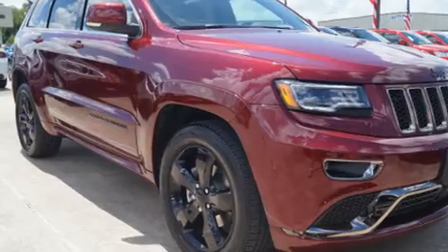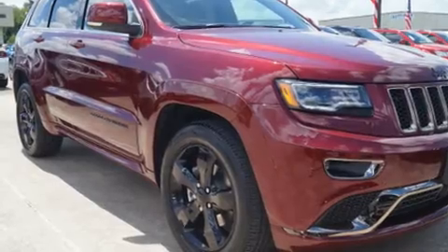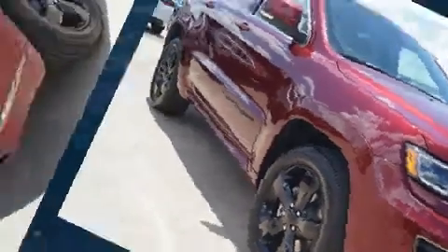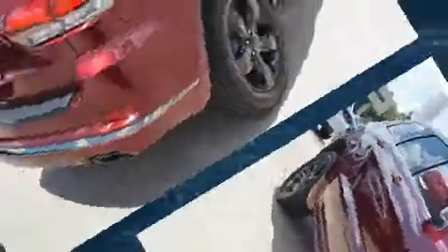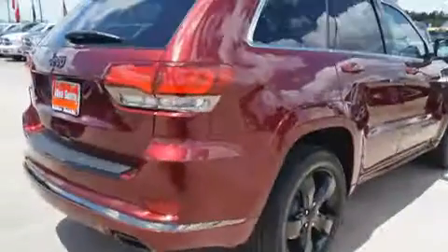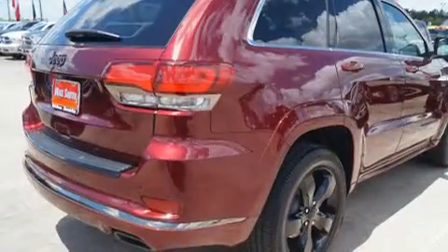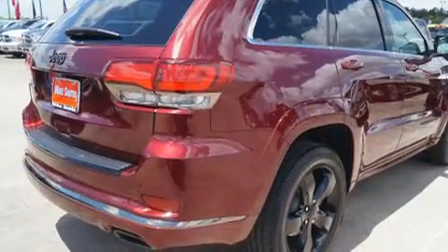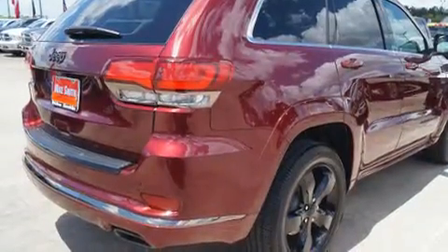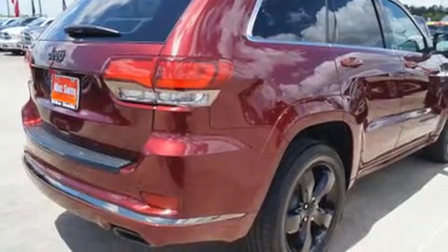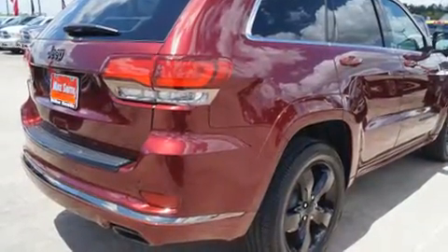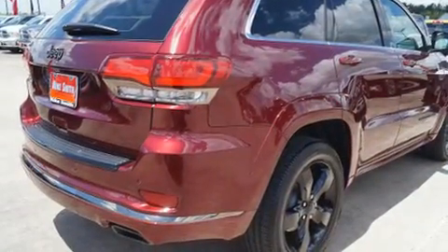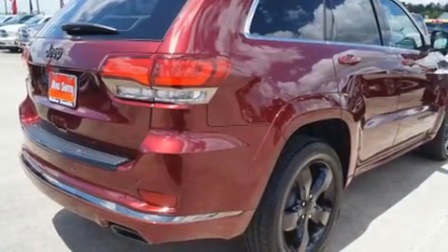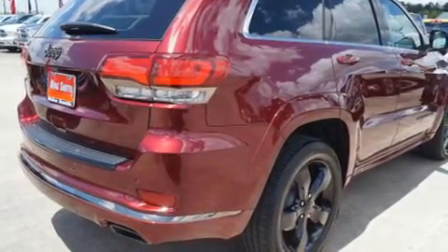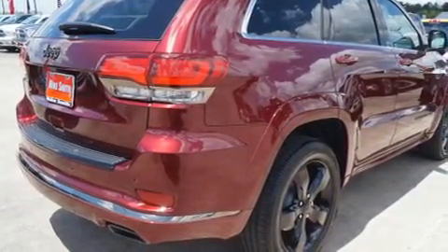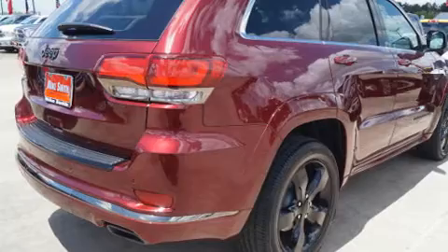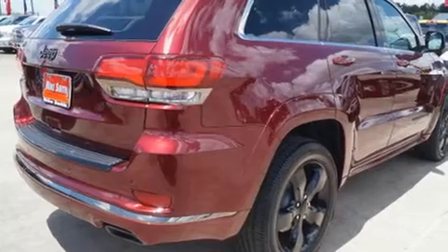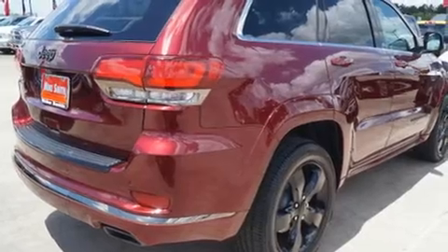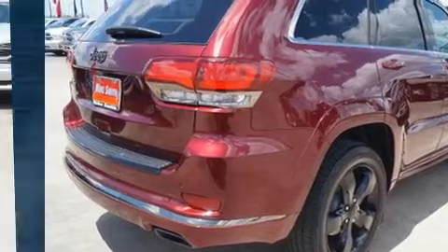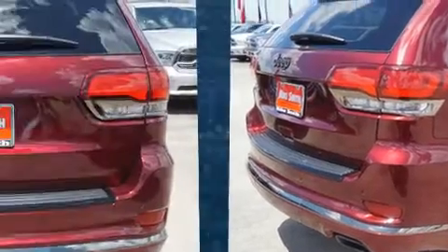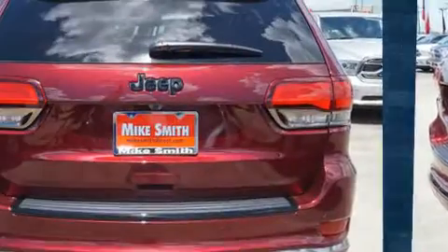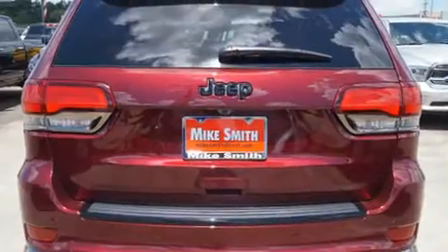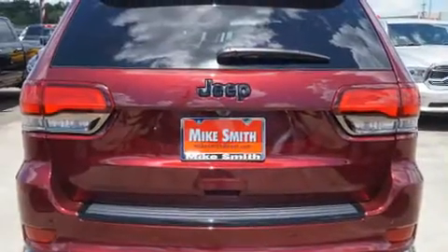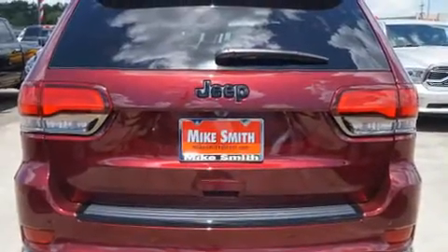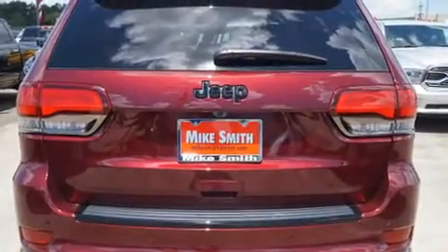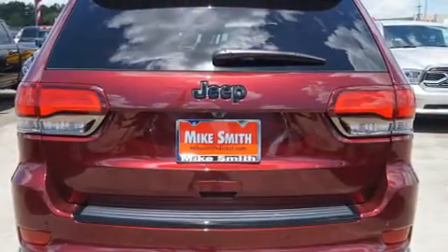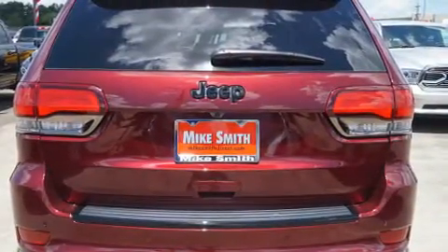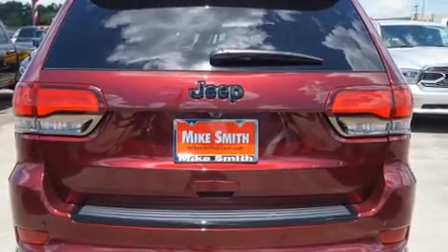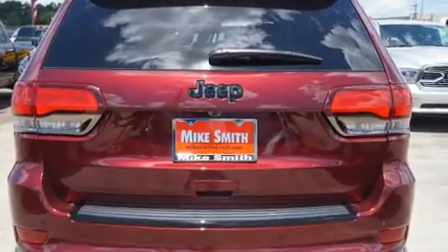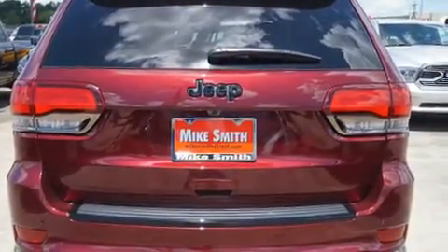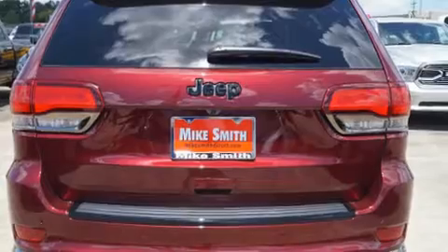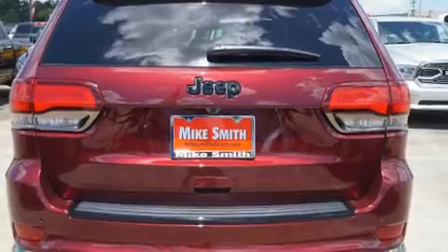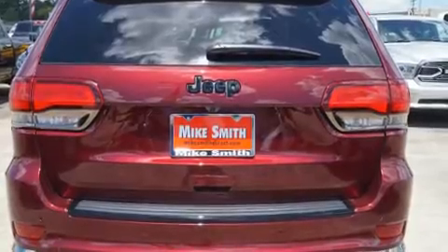Jeep prioritized fit and finish as evidenced by automatic dimming door mirrors, power door mirrors and heated door mirrors, a power rear cargo door, and power front seats.